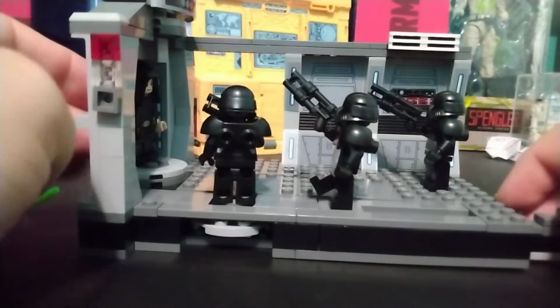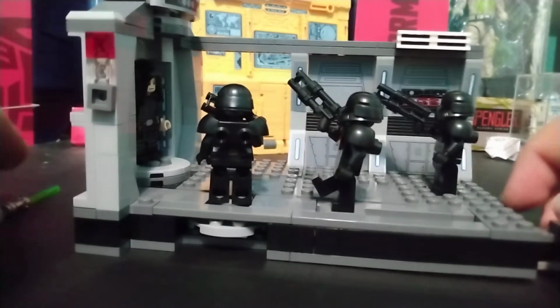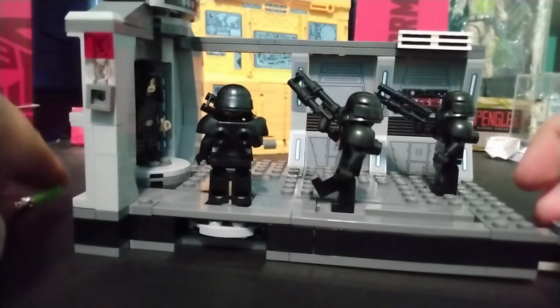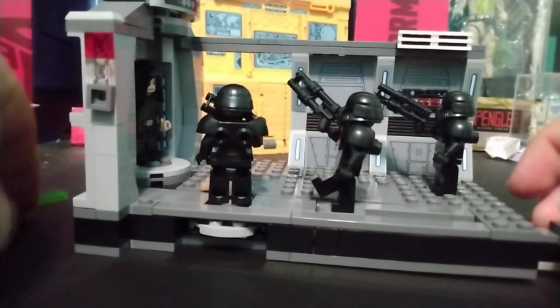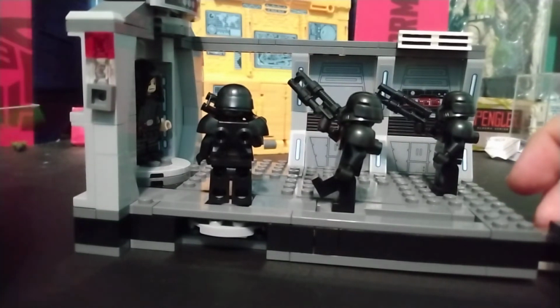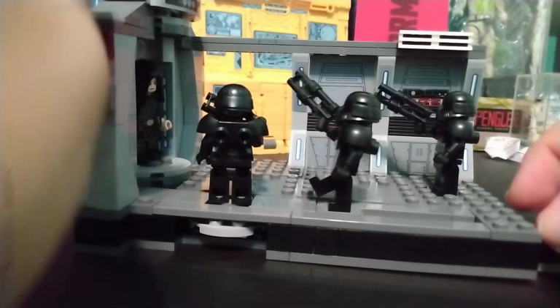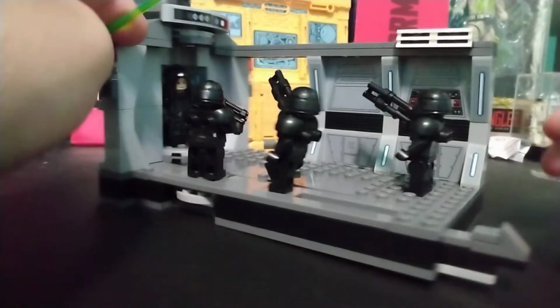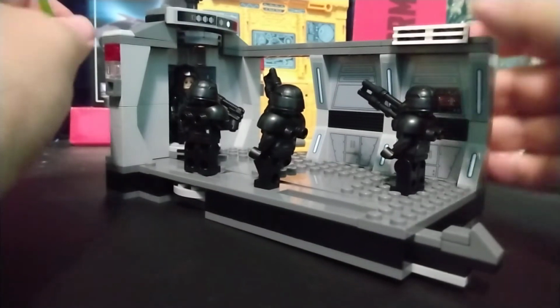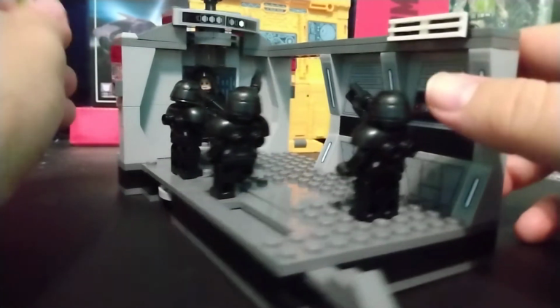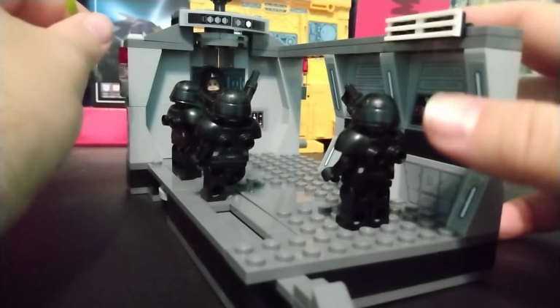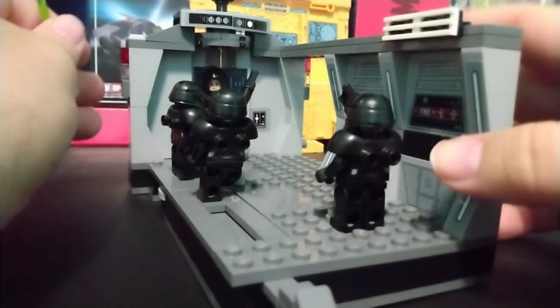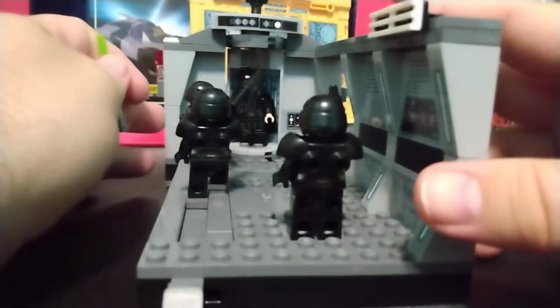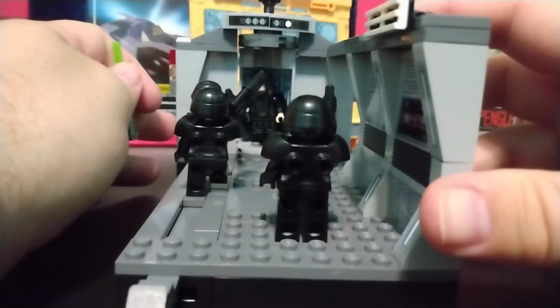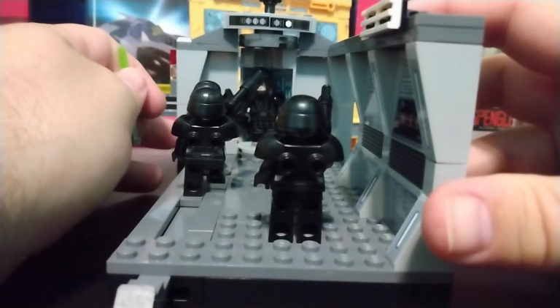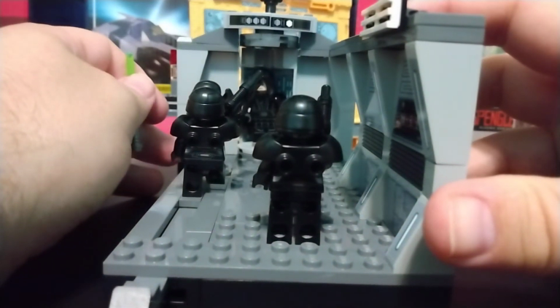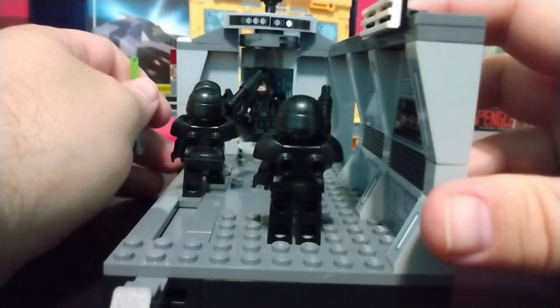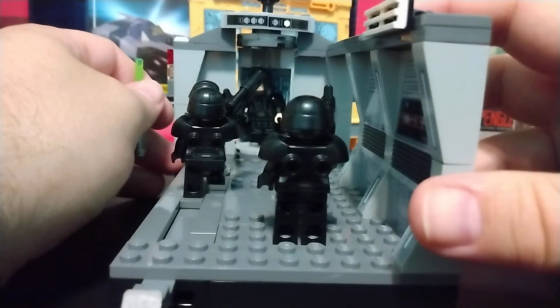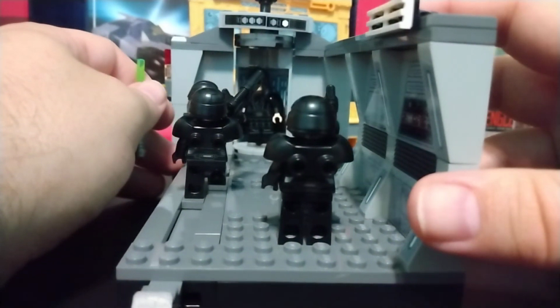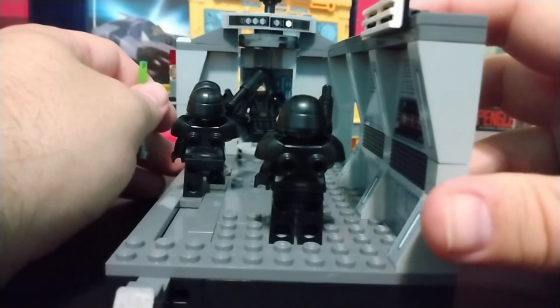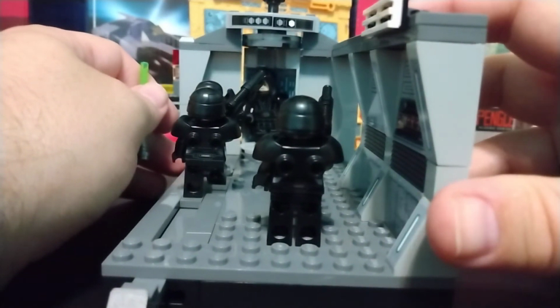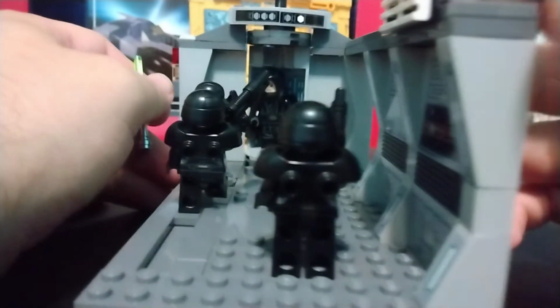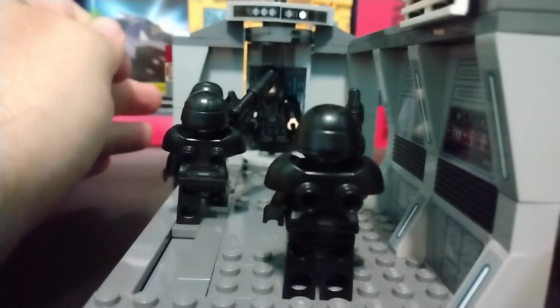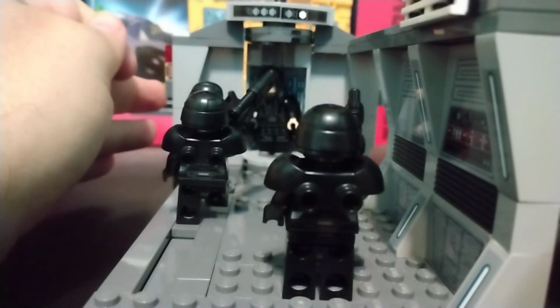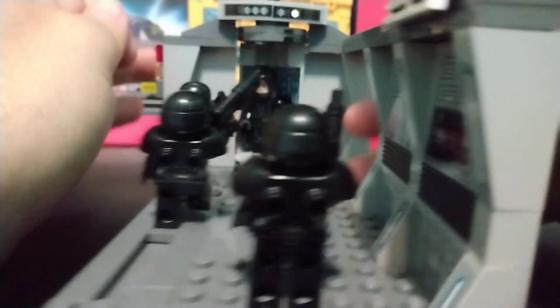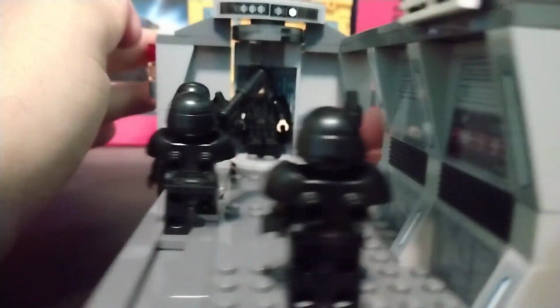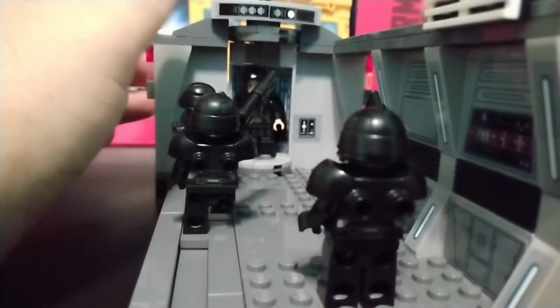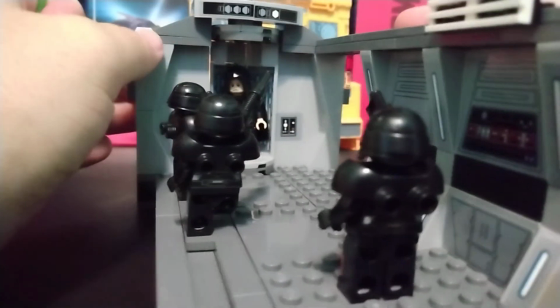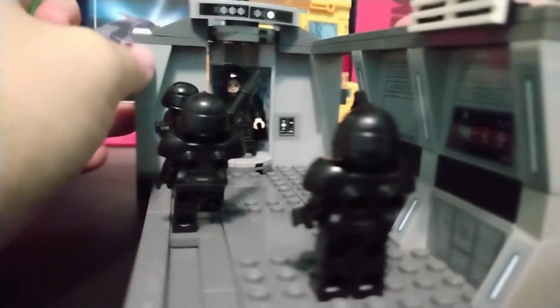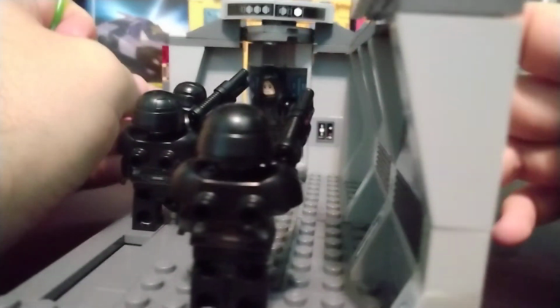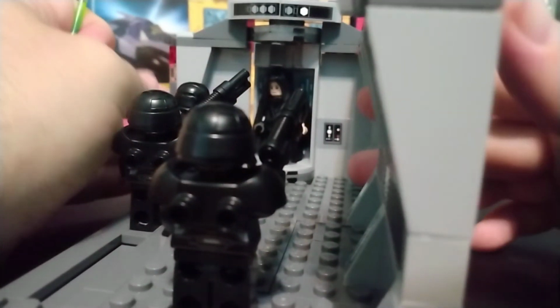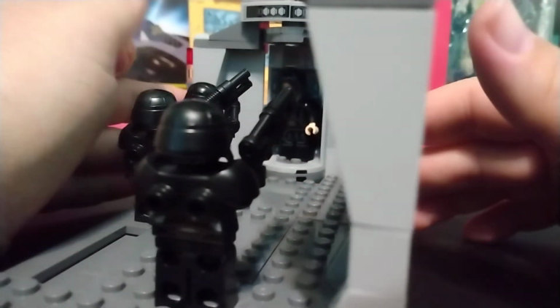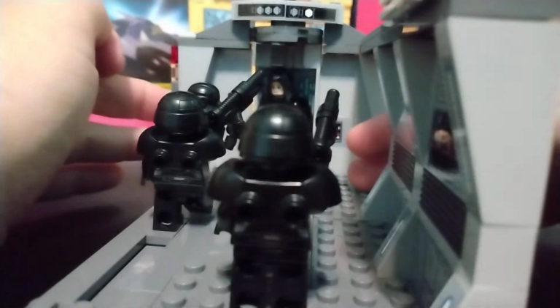It's a simple set, meant for kids, but come on — this is Luke versus the Dark Troopers. You knew that everybody who's a nerd would probably get this set if they could.